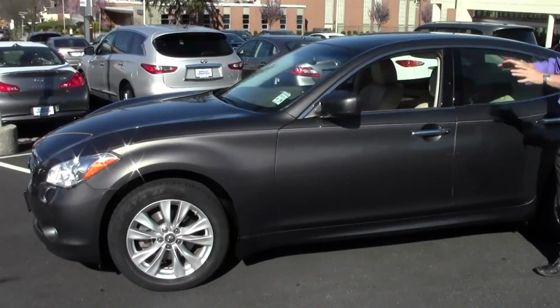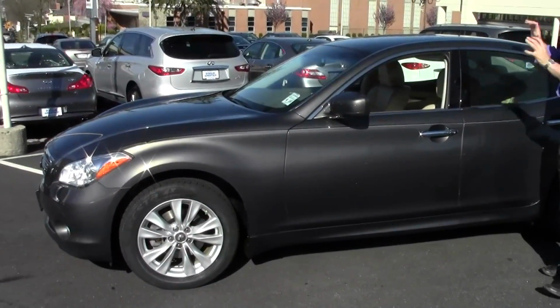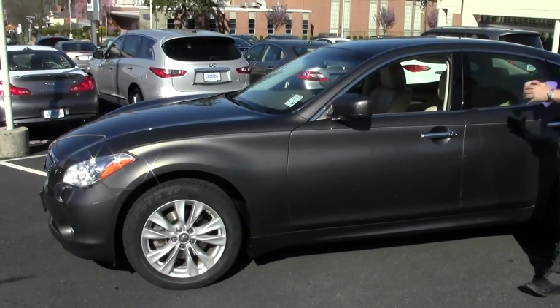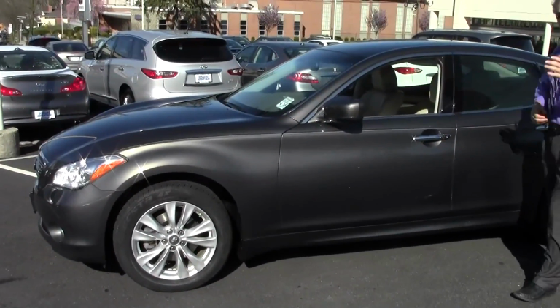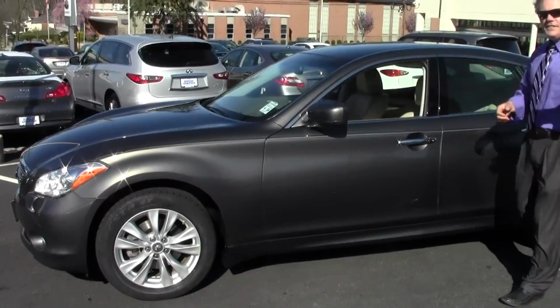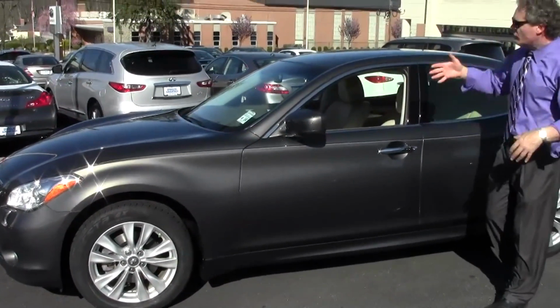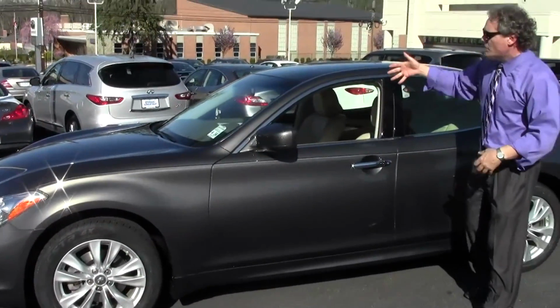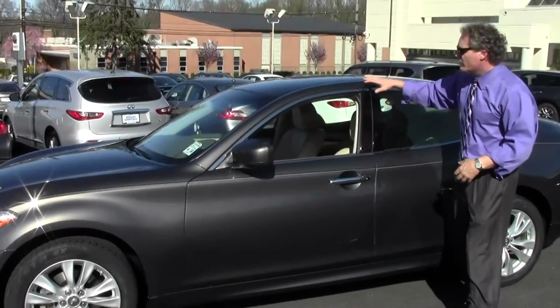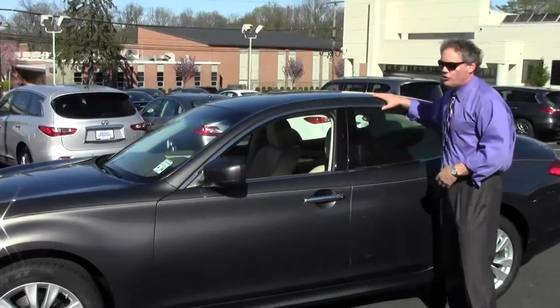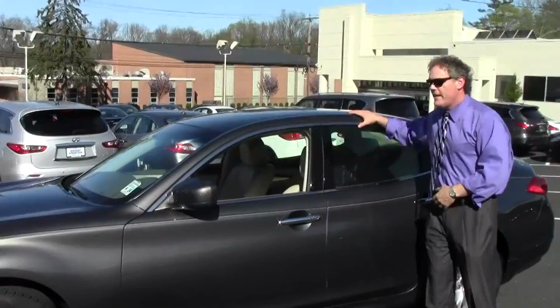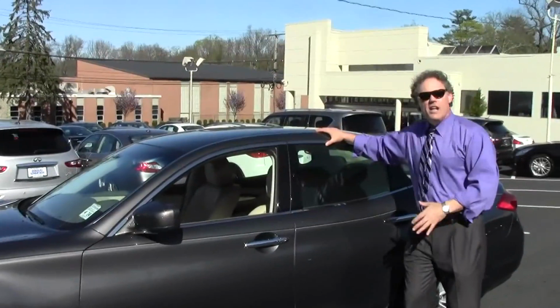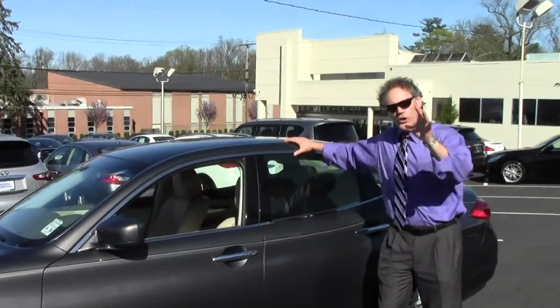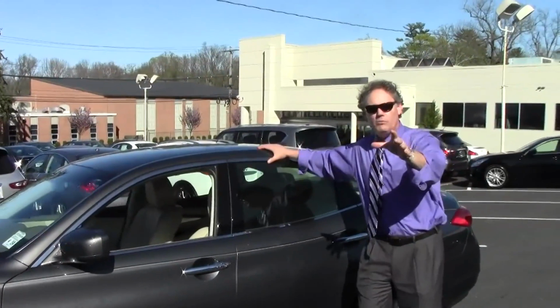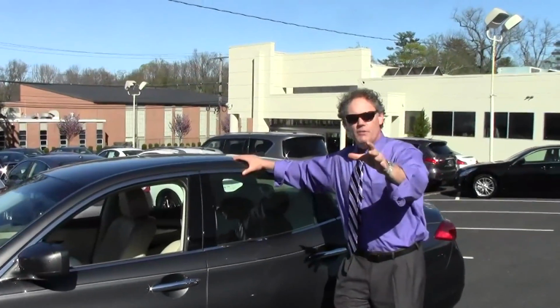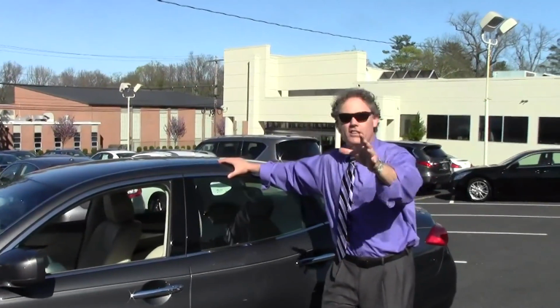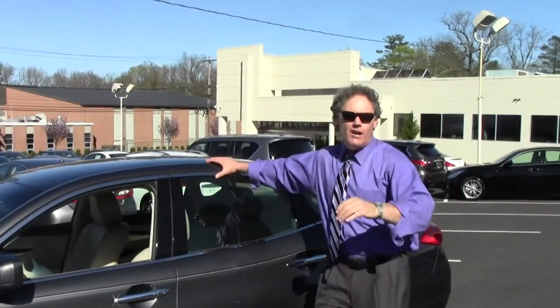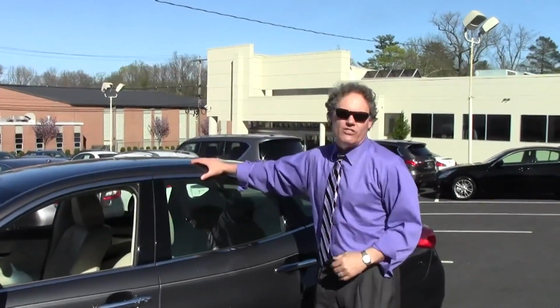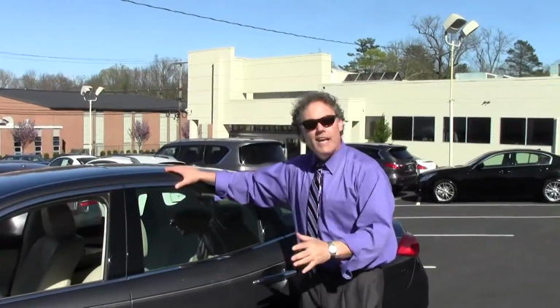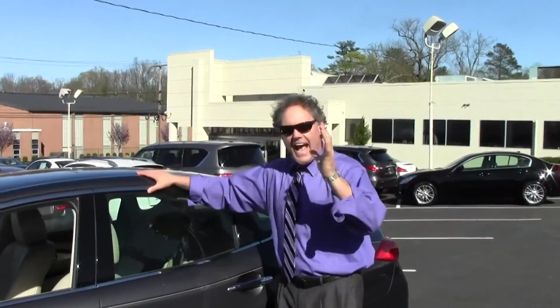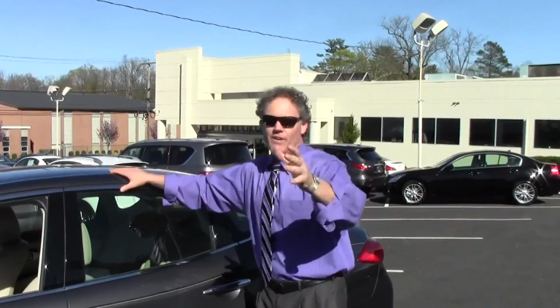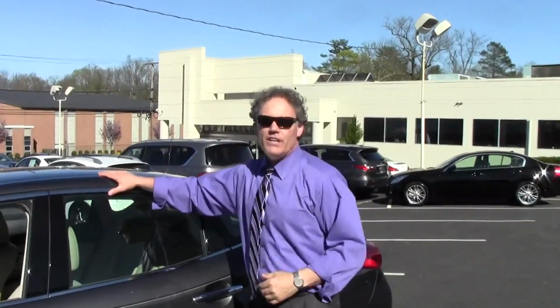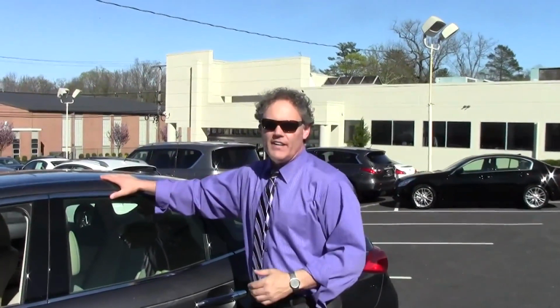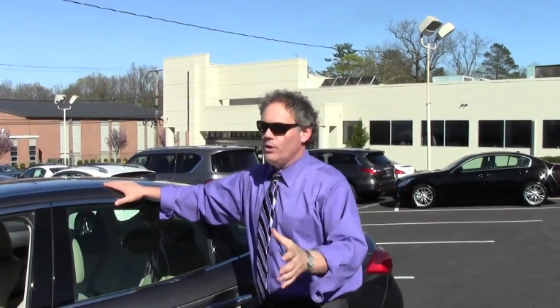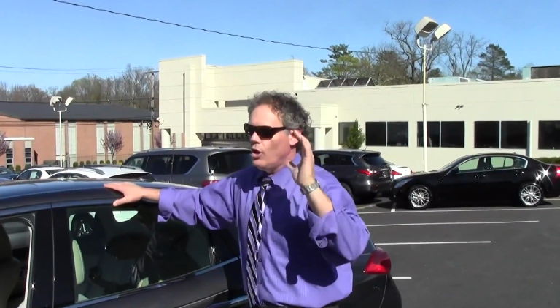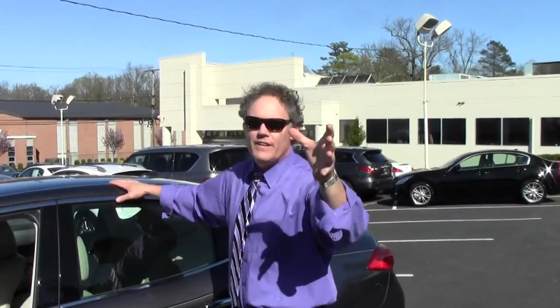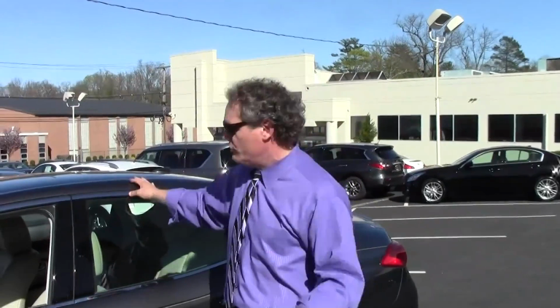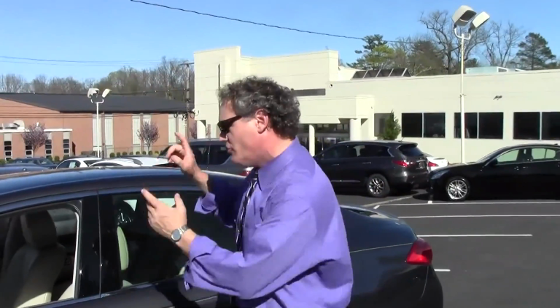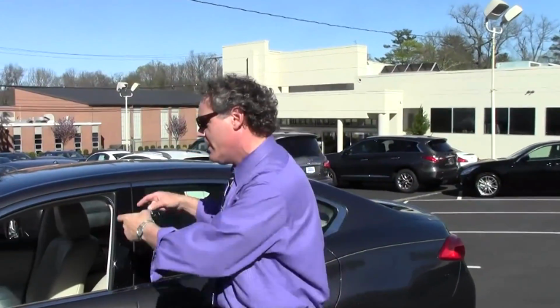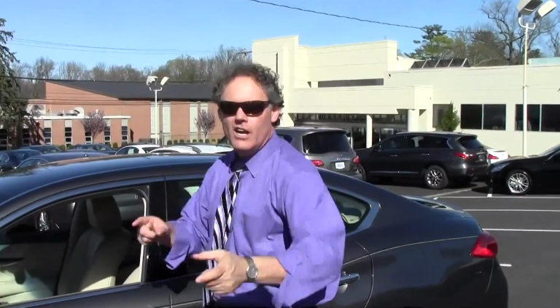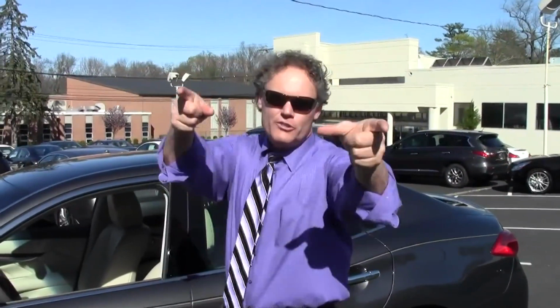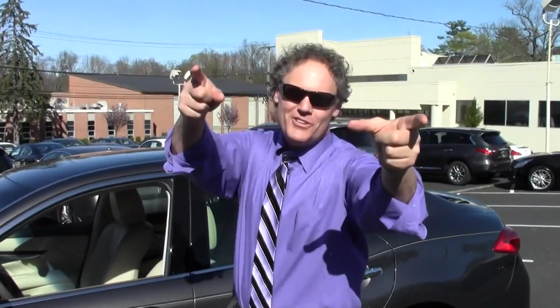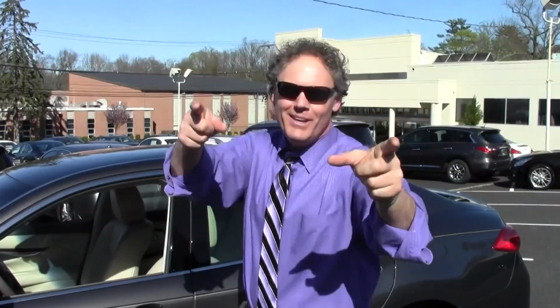Absolutely gorgeous car, 49,700 miles, just traded in. If you're on our website, be sure to click the Carfax link, as we provide a free Carfax report on all vehicles — and this one is just stunning. Let's review it, shall we?